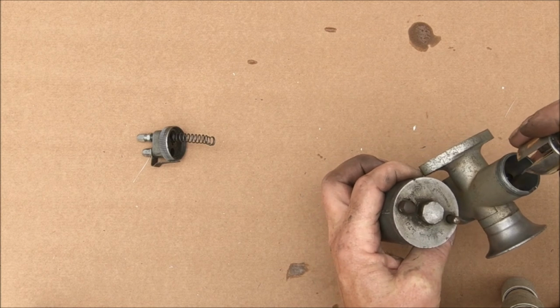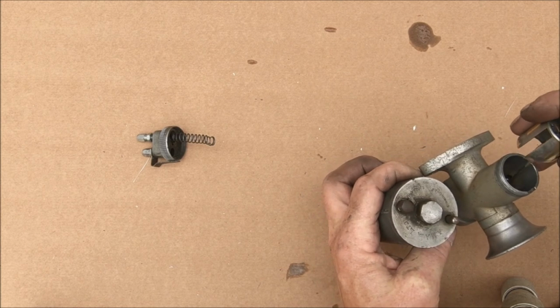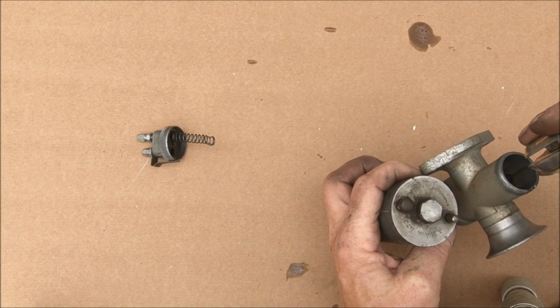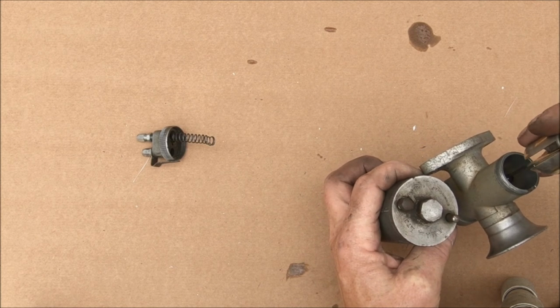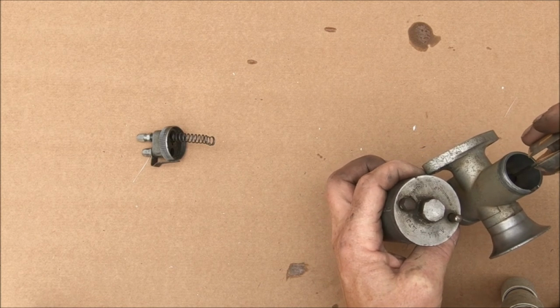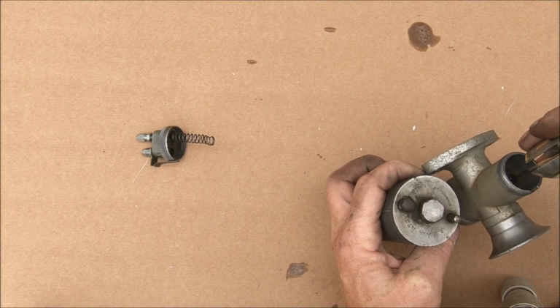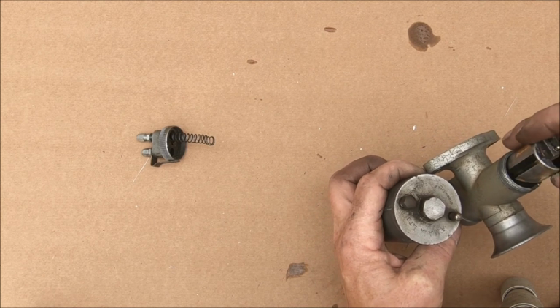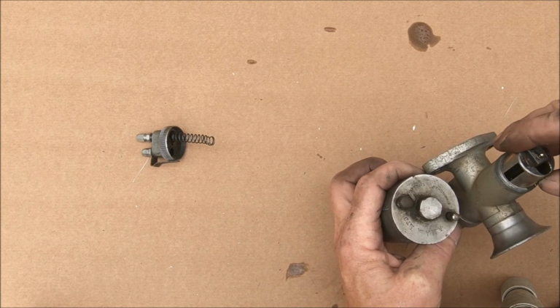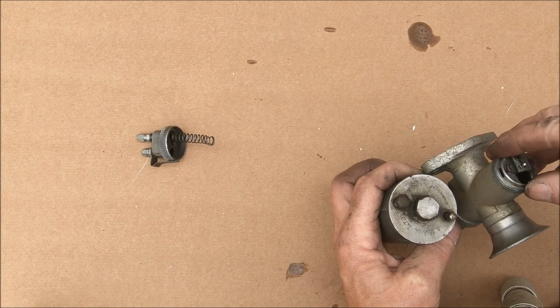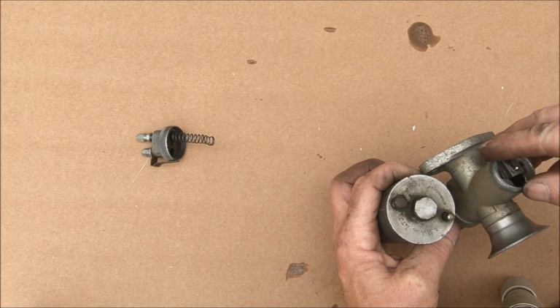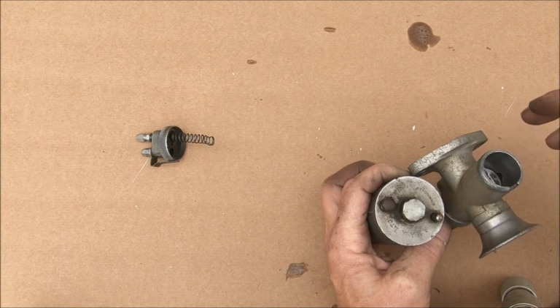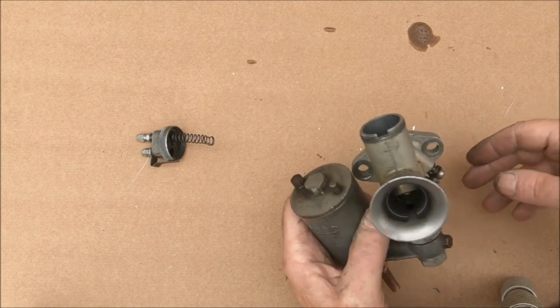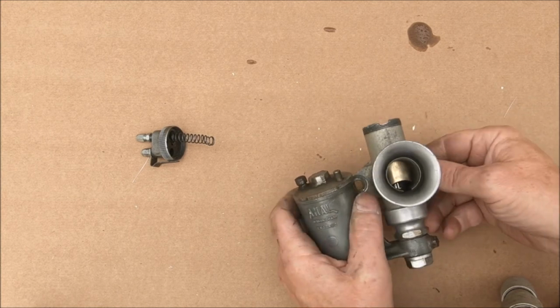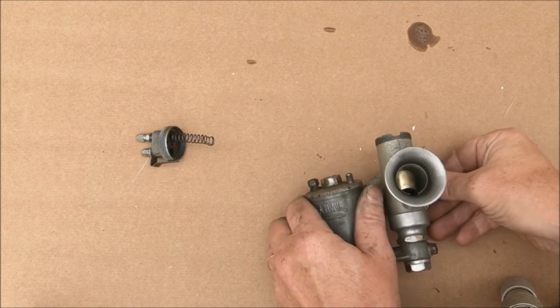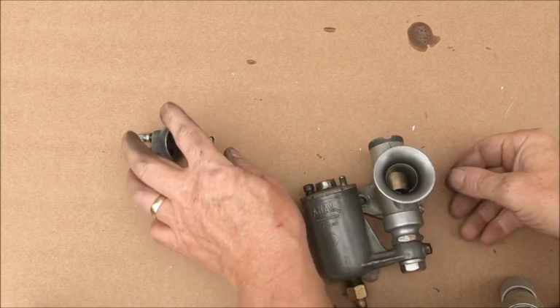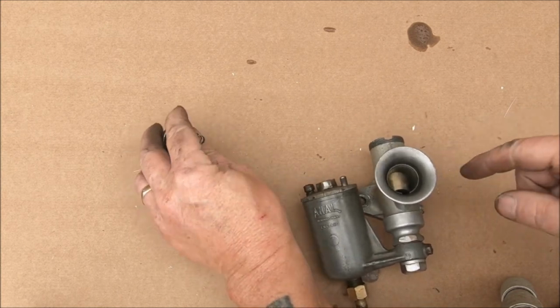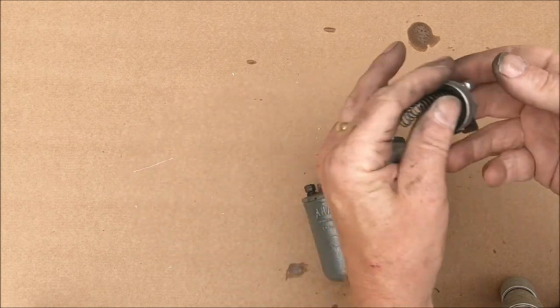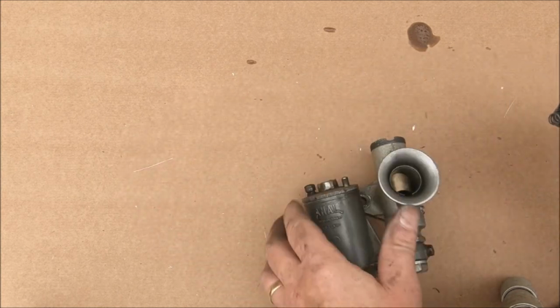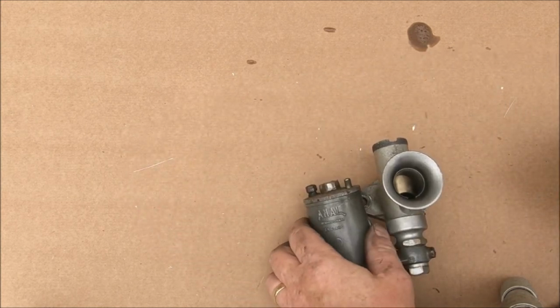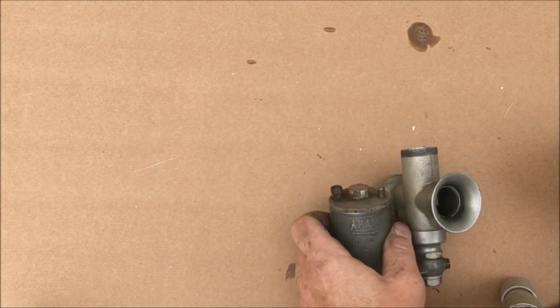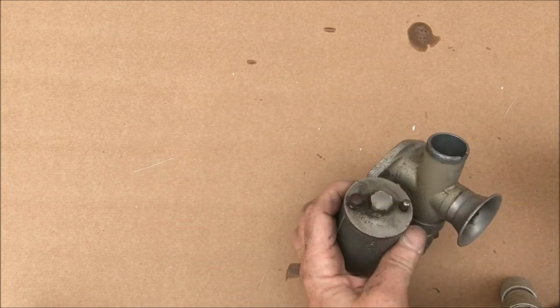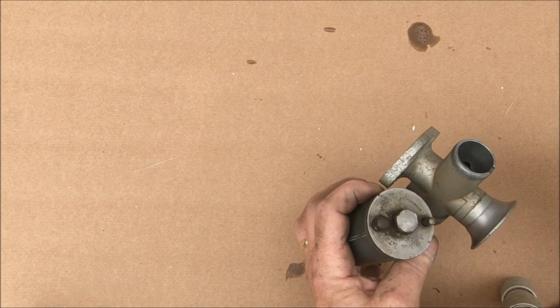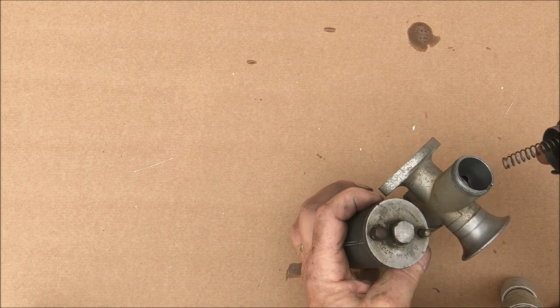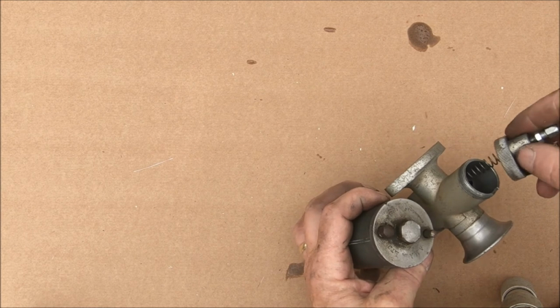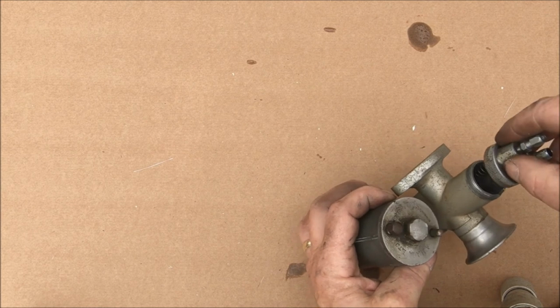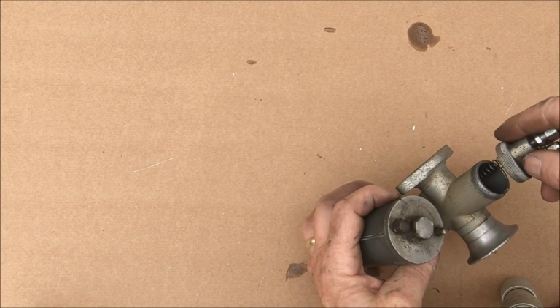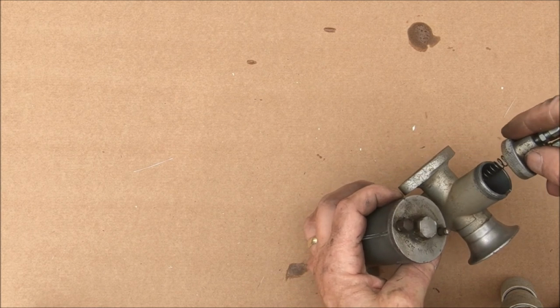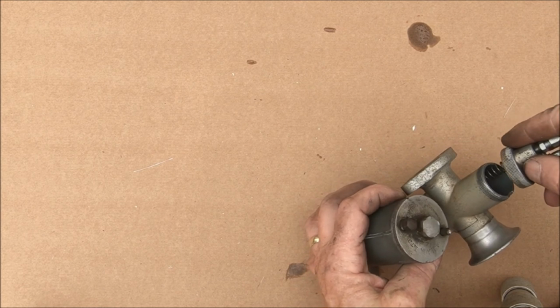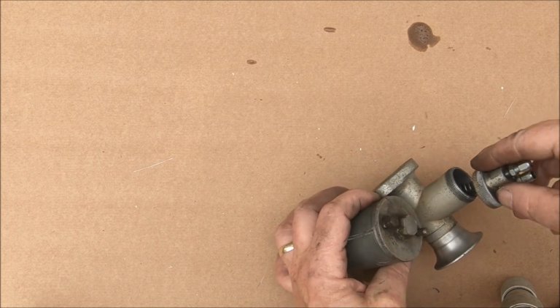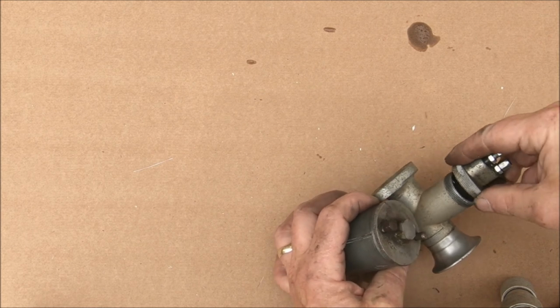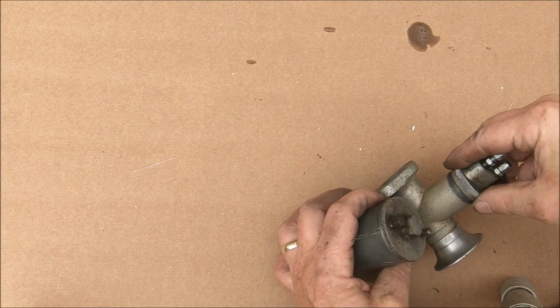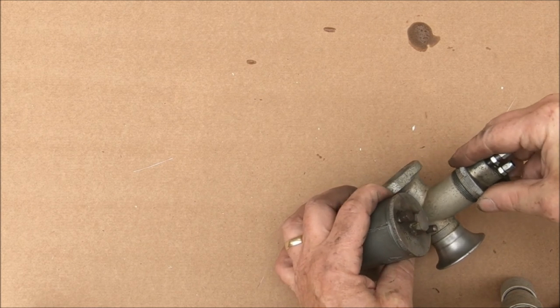The slide drops back in there. I took the choke out because it was causing very erratic running and I lost it, but I don't normally use them anyway.